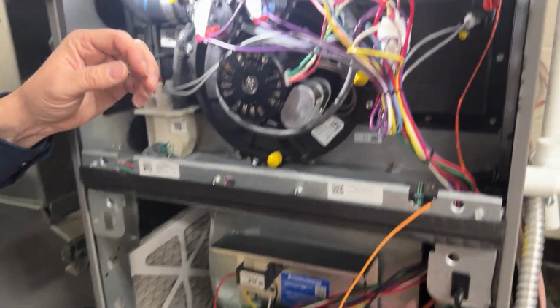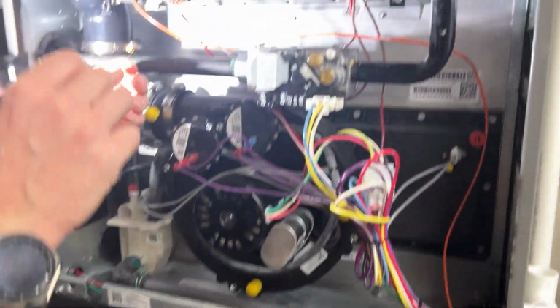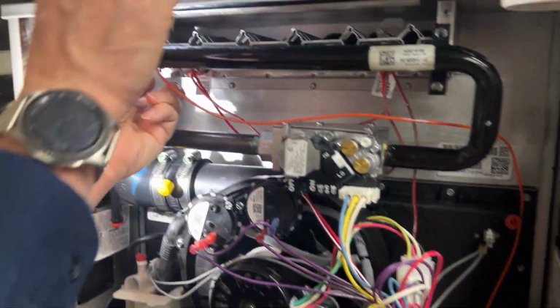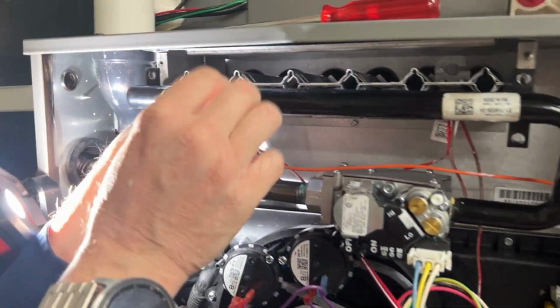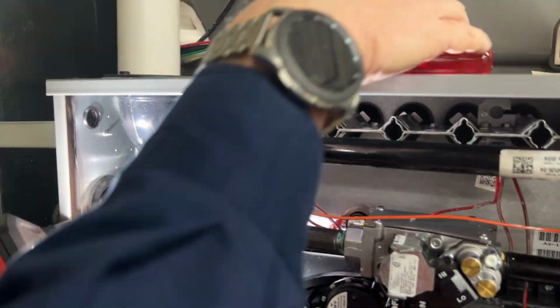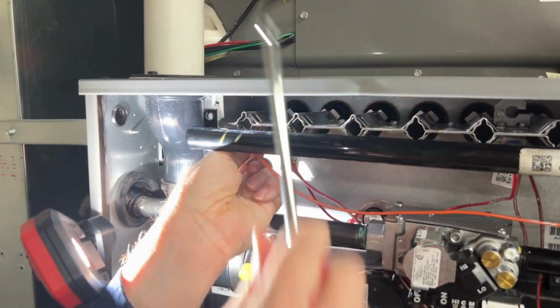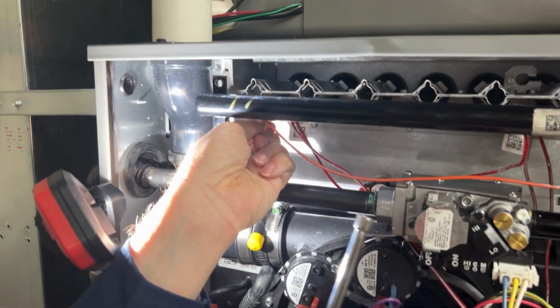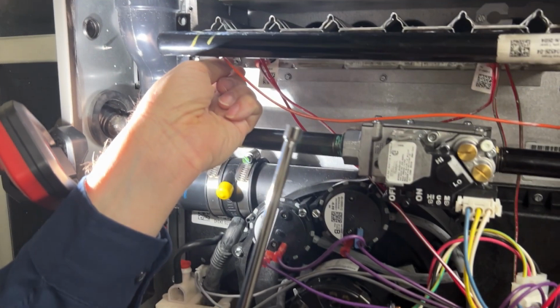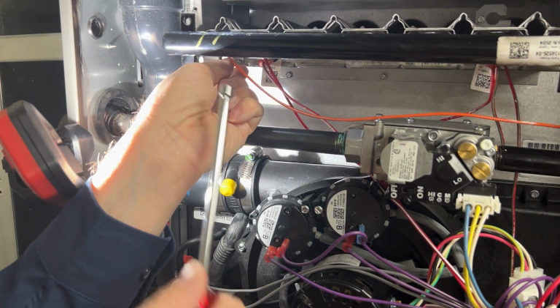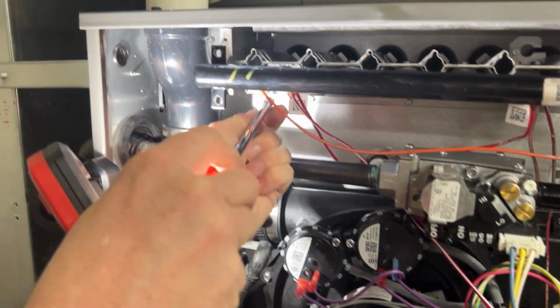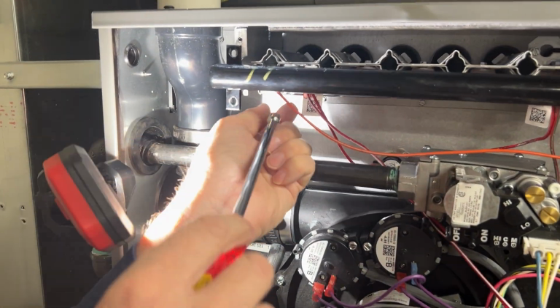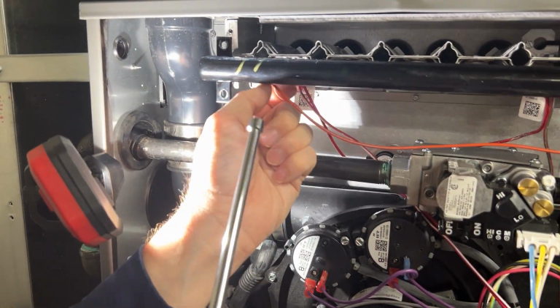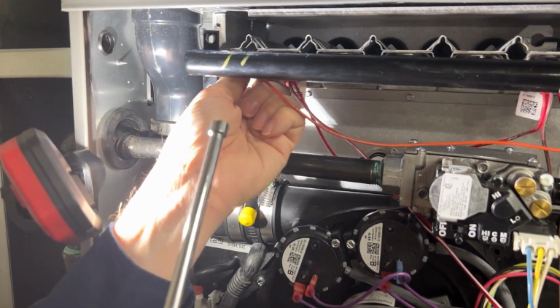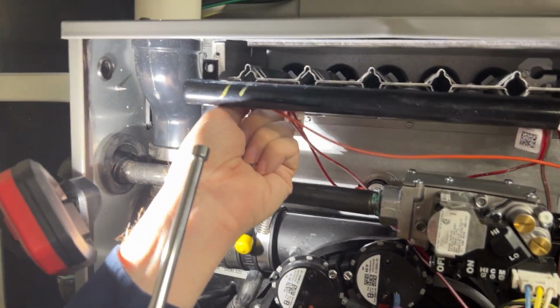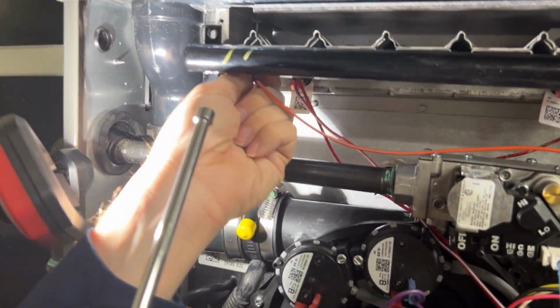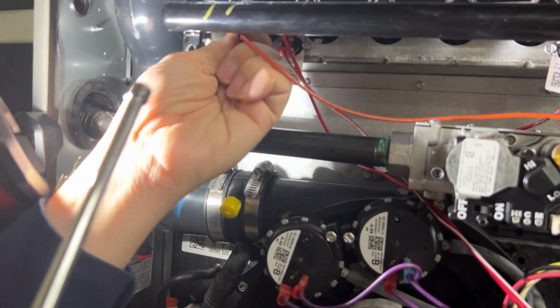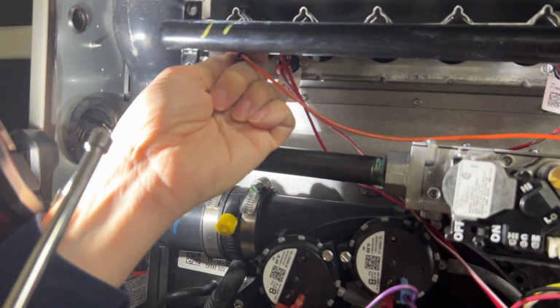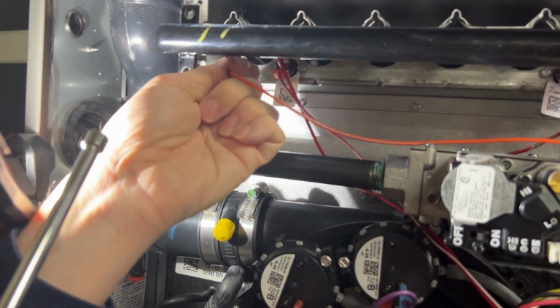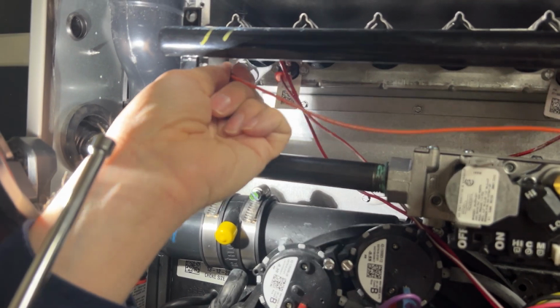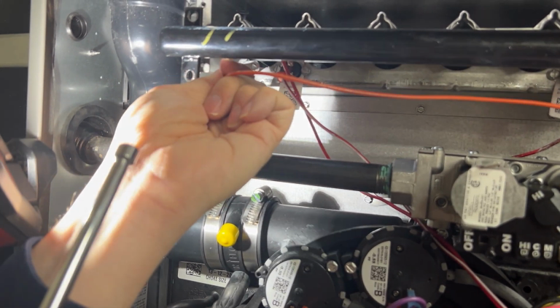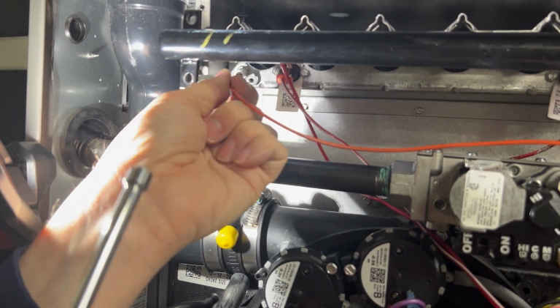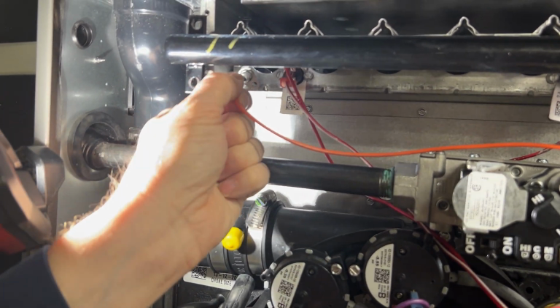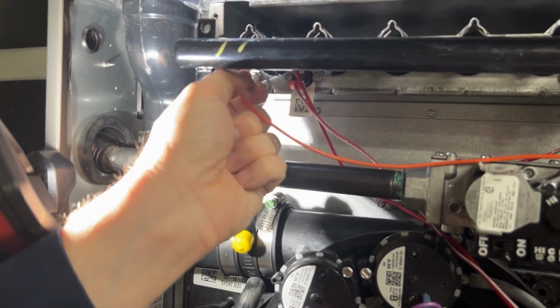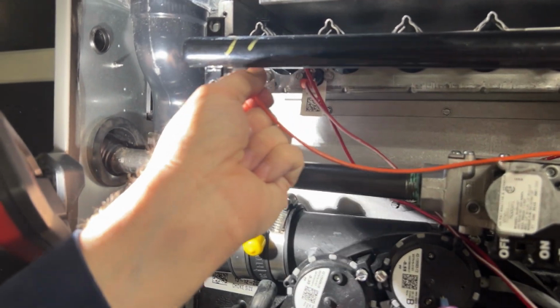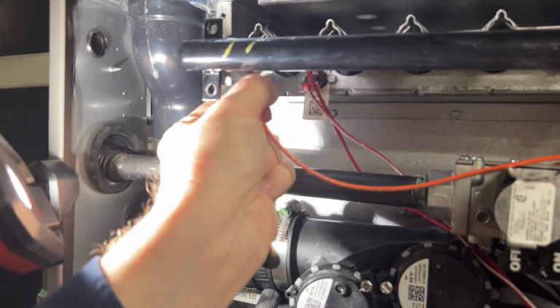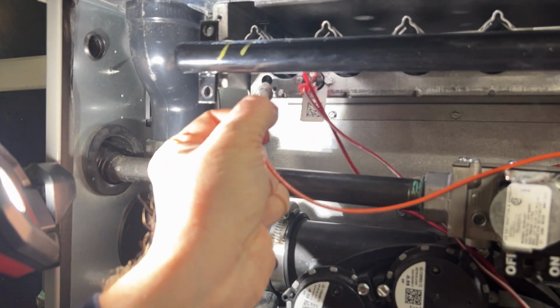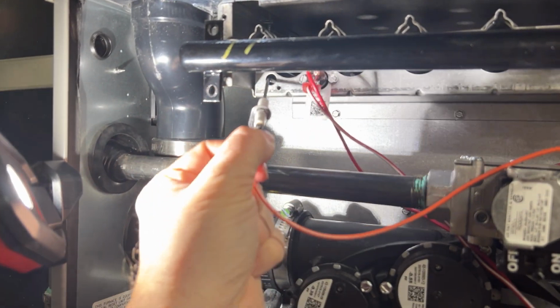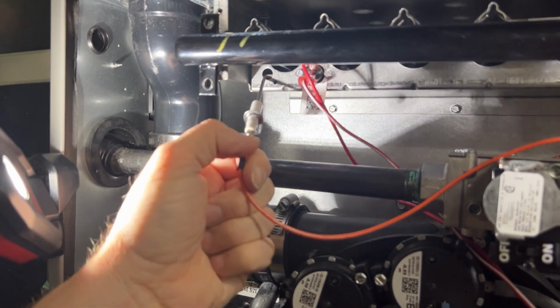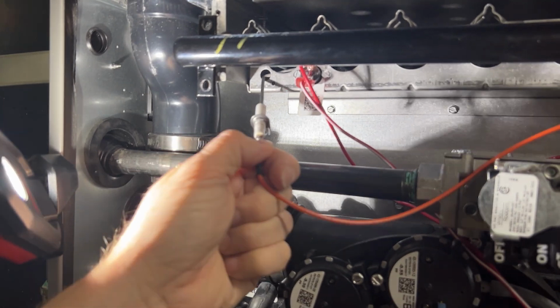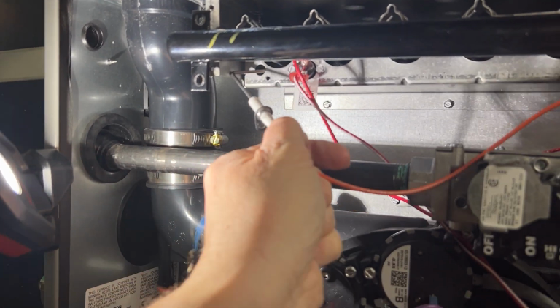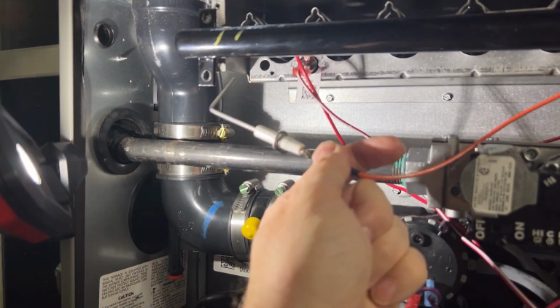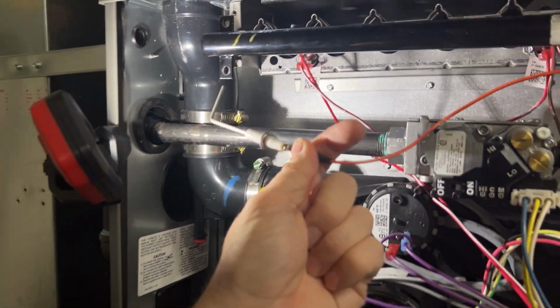We'll also pull the screw — we use a magnetic nut driver to pull the screw out of the flame sensor — pull that out a little bit, and give it a twist counterclockwise to remove it.